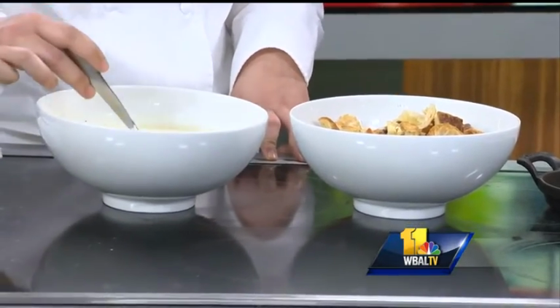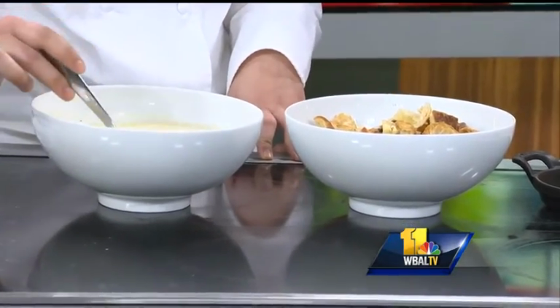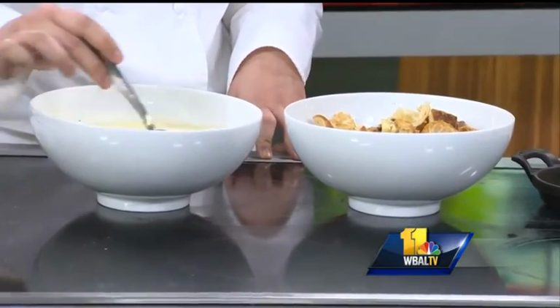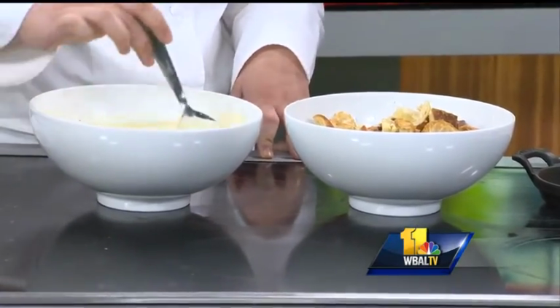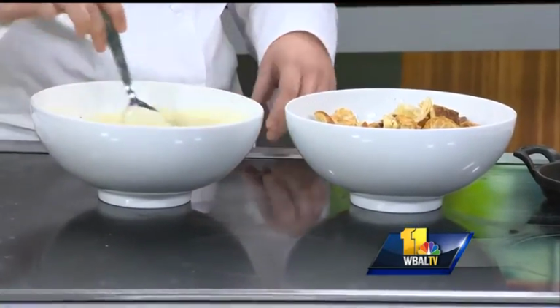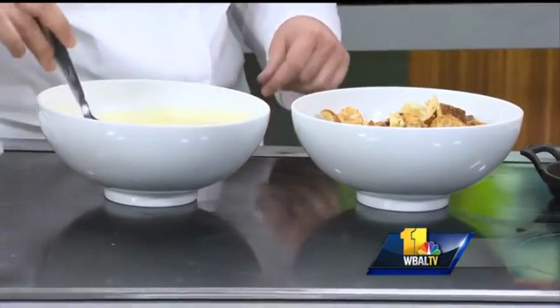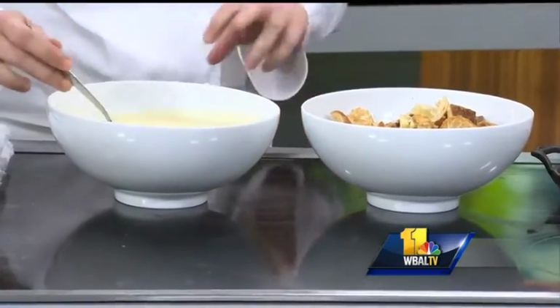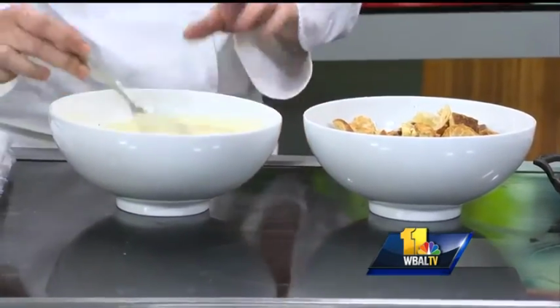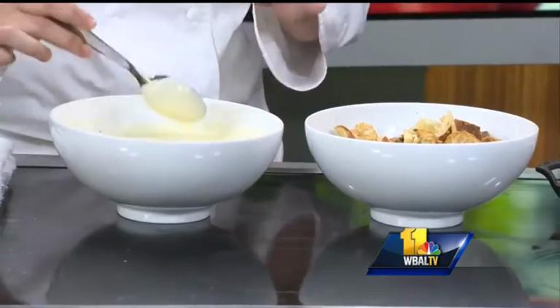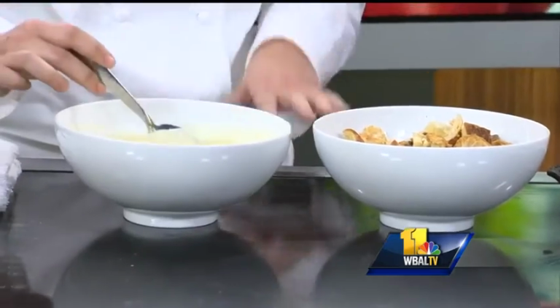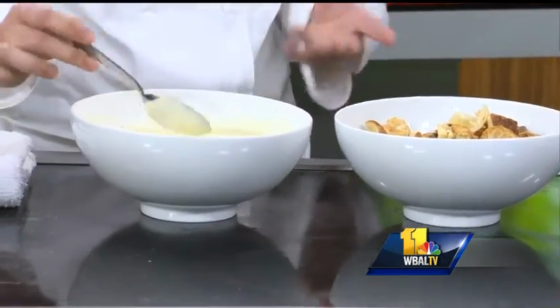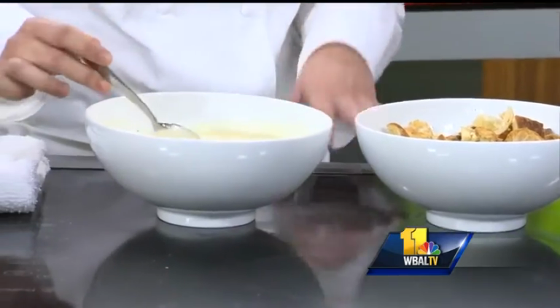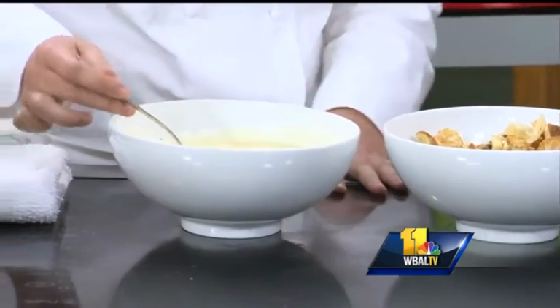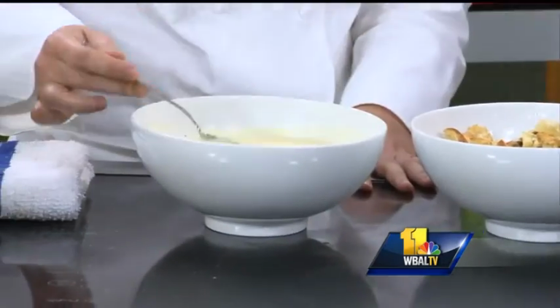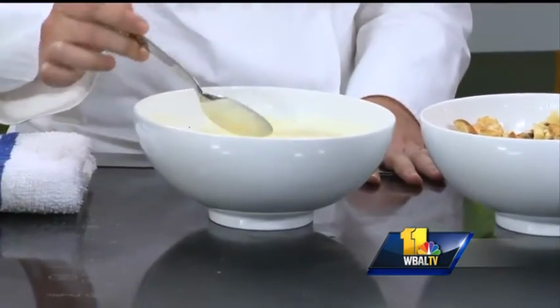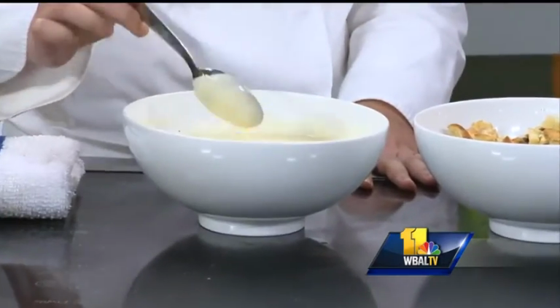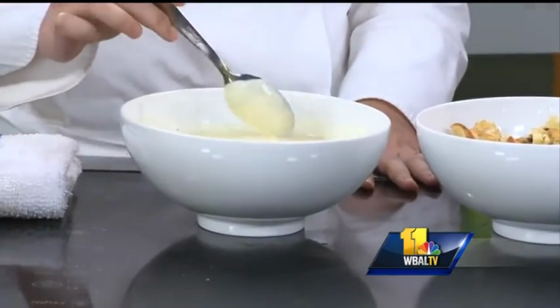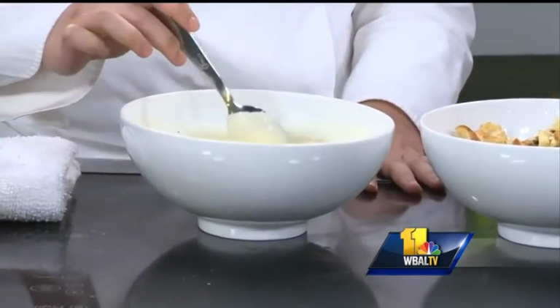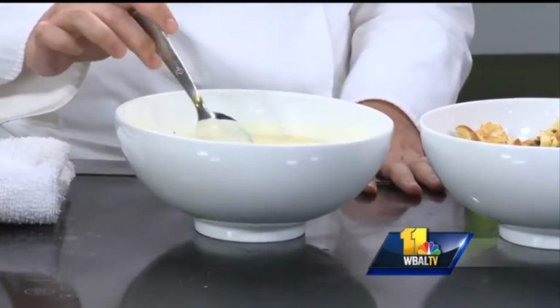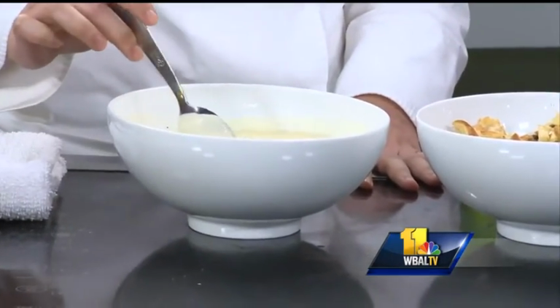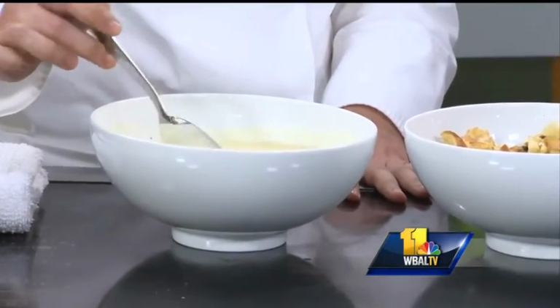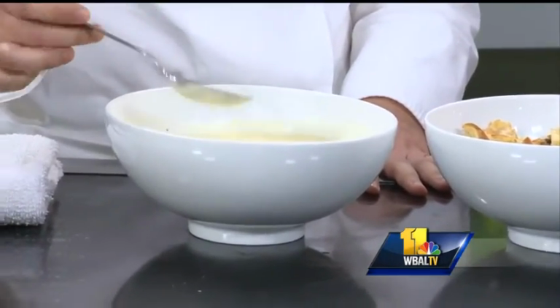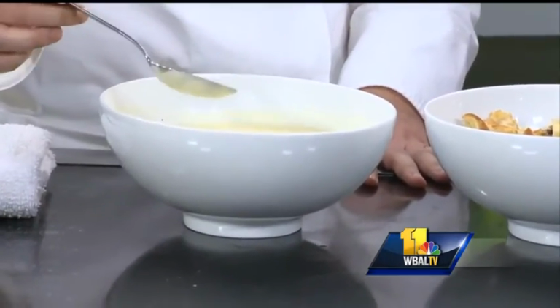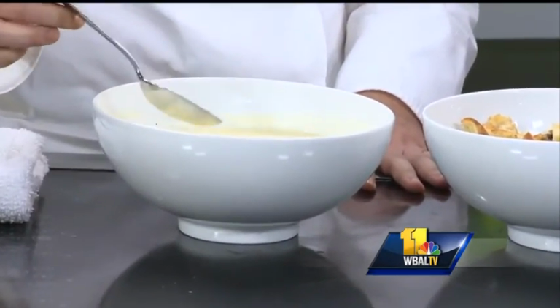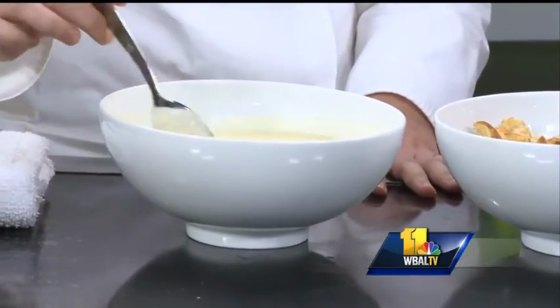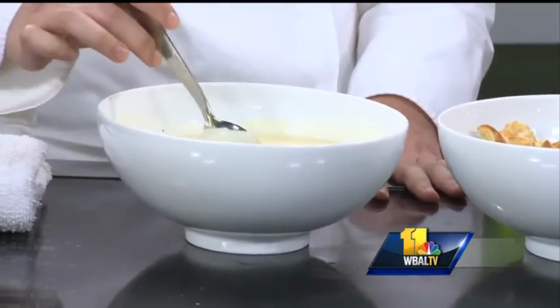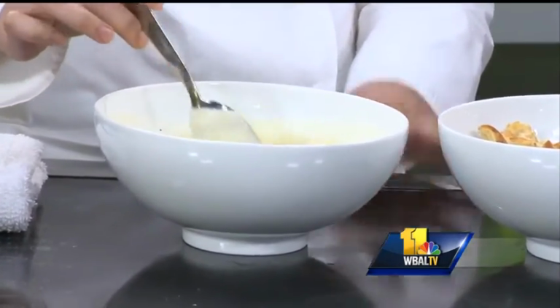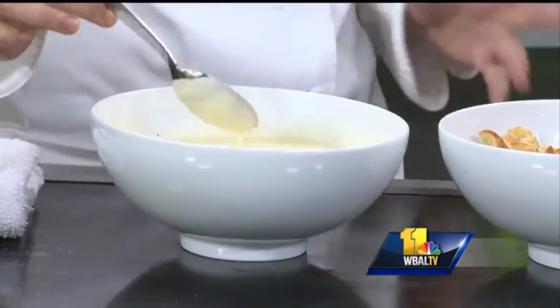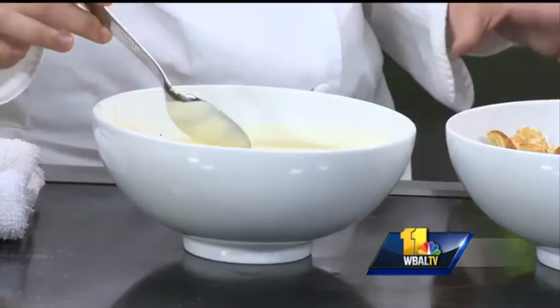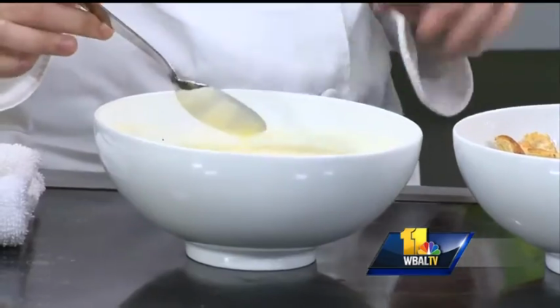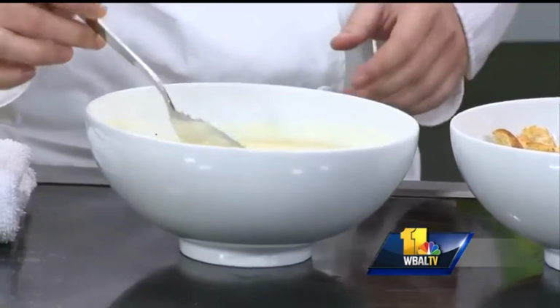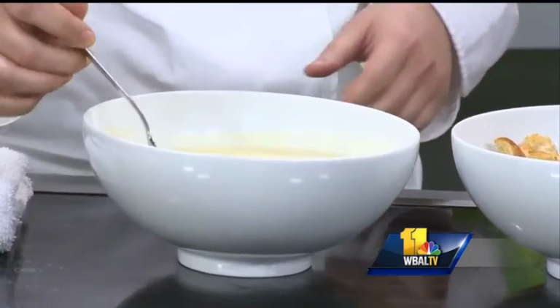But first, you're starting with the custard. So this is a basic custard made with eggs, a little milk, a little cream, obviously a little sugar, and a pinch of salt.